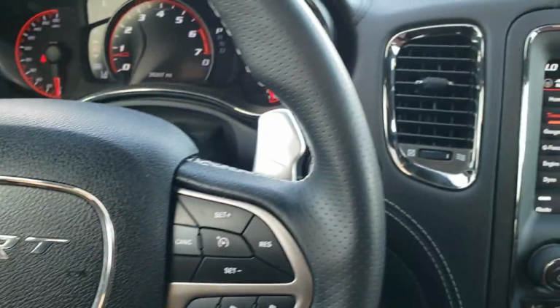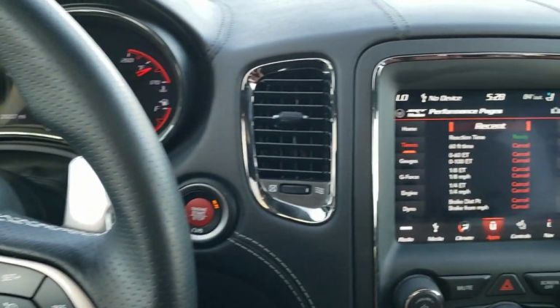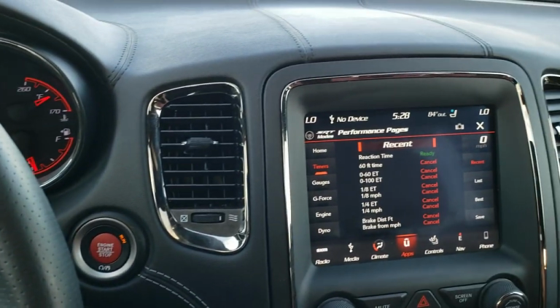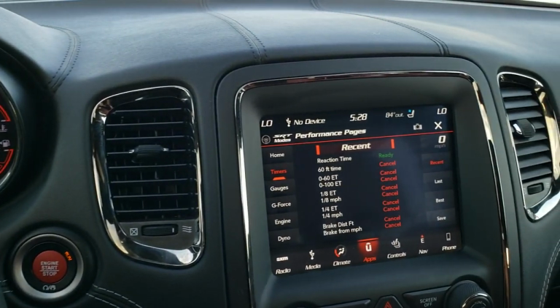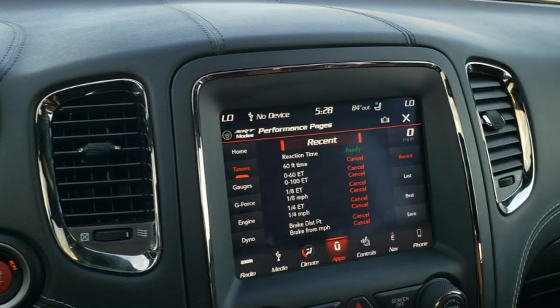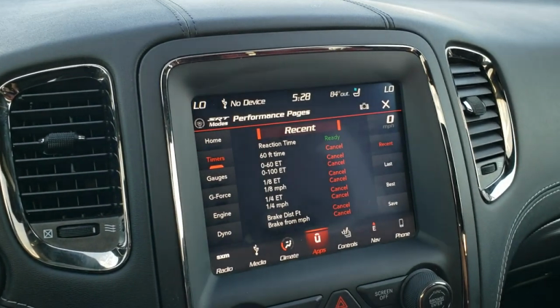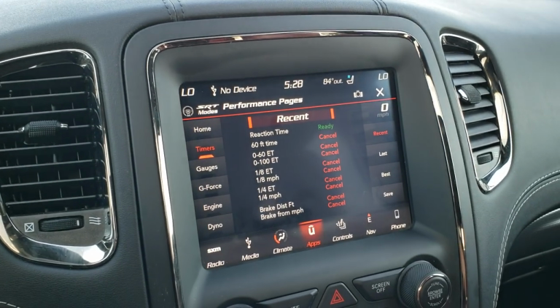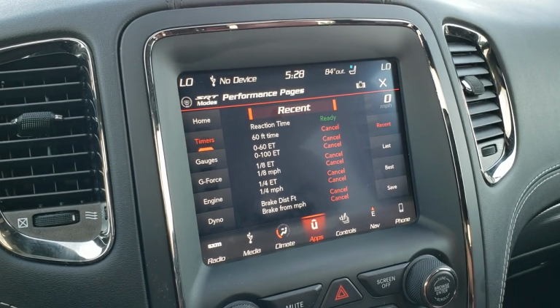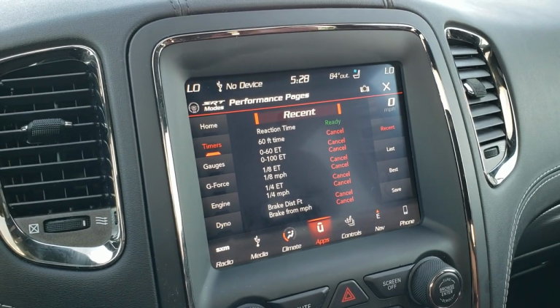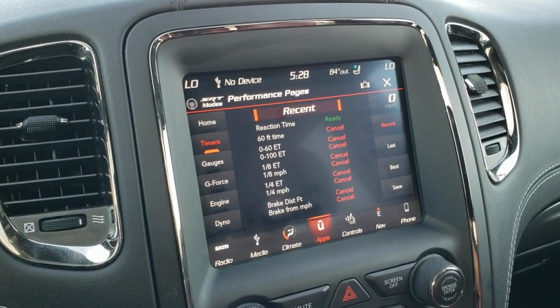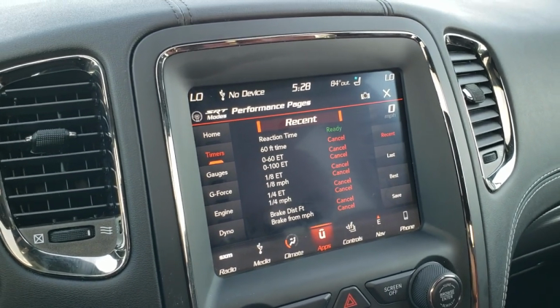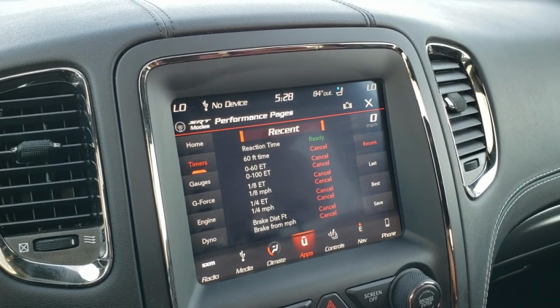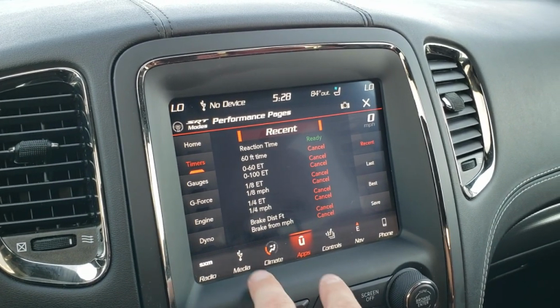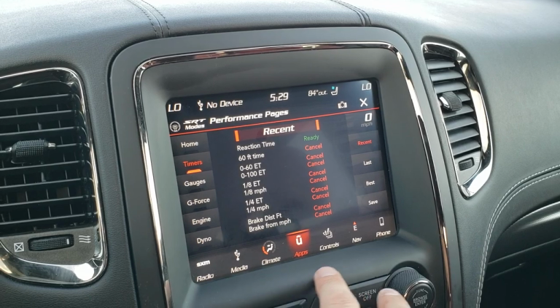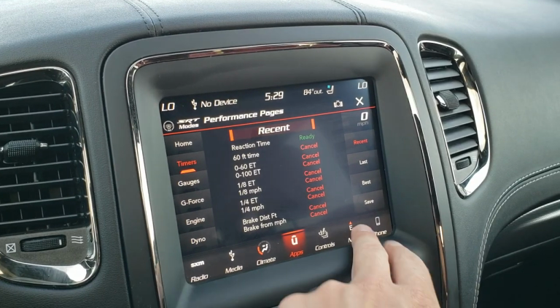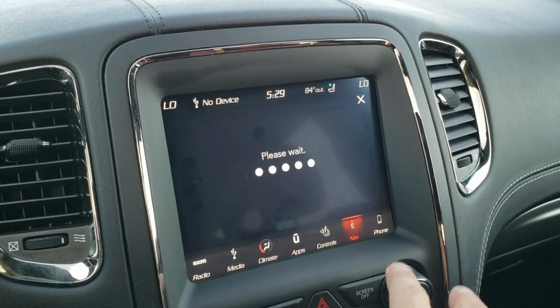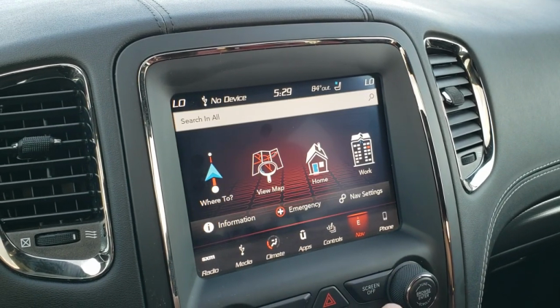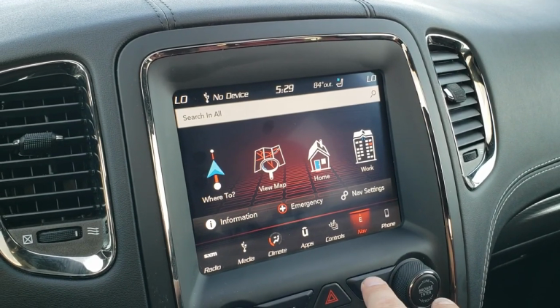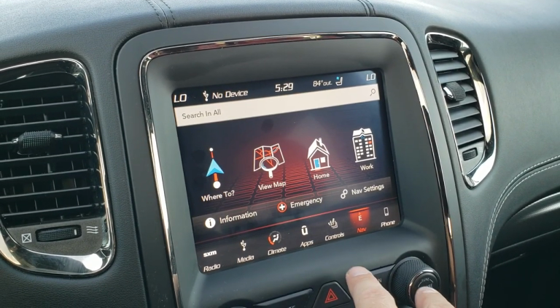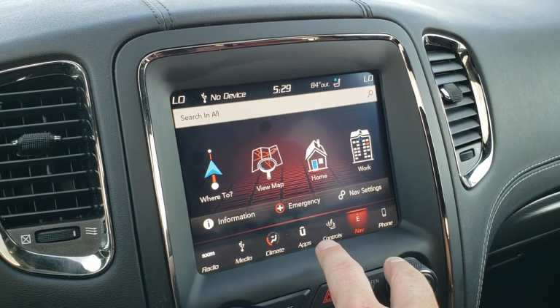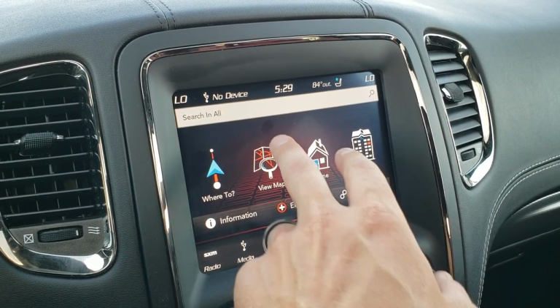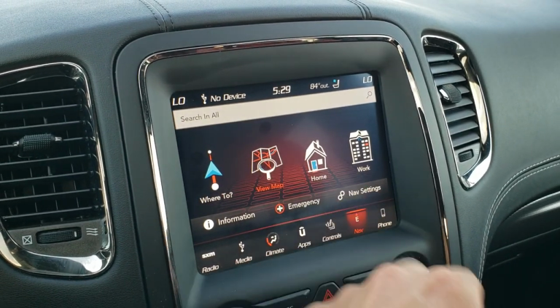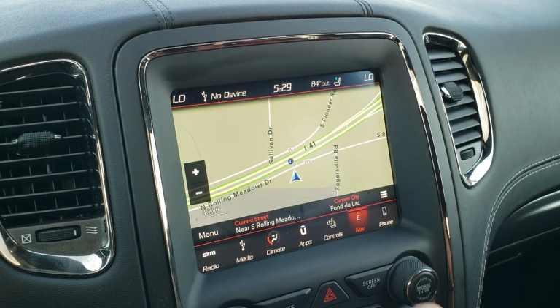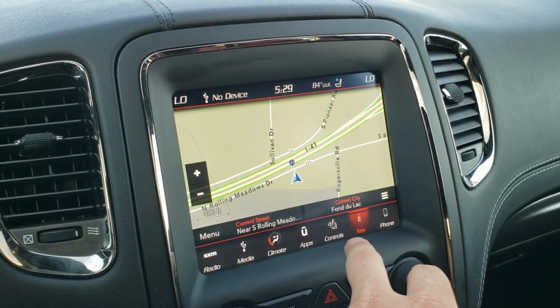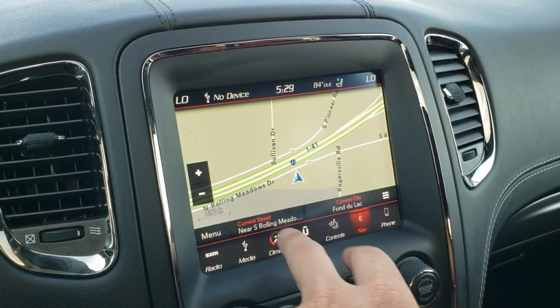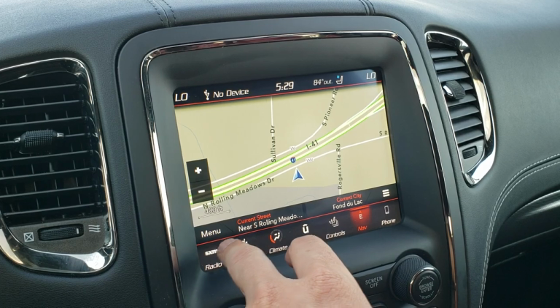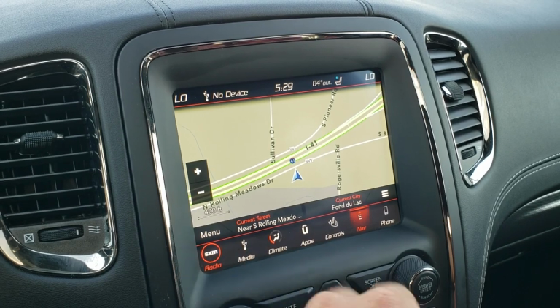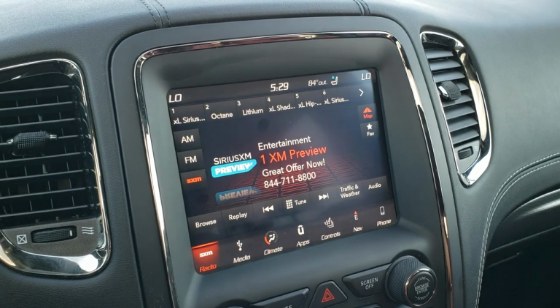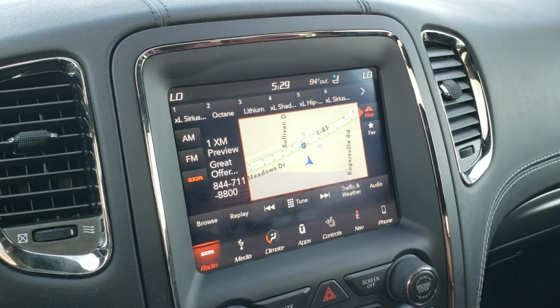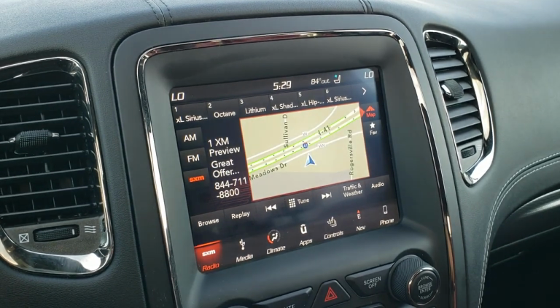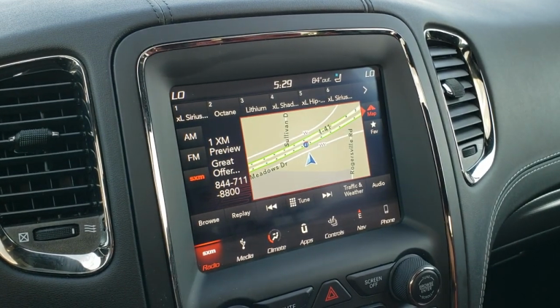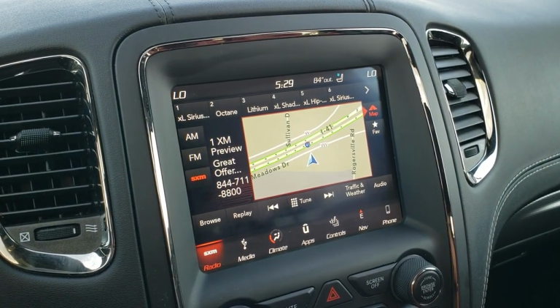This one comes with the 8.4 4C radio, so it has the factory navigation system. It also has AM, FM, and SiriusXM radio capabilities.